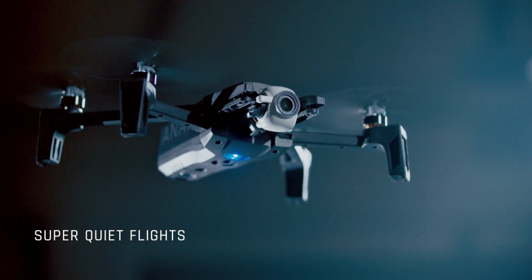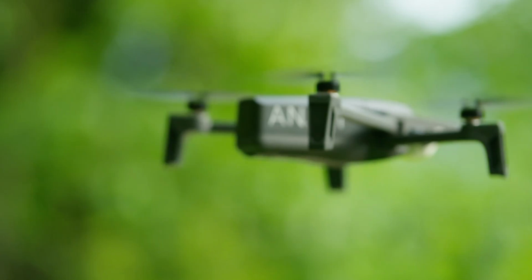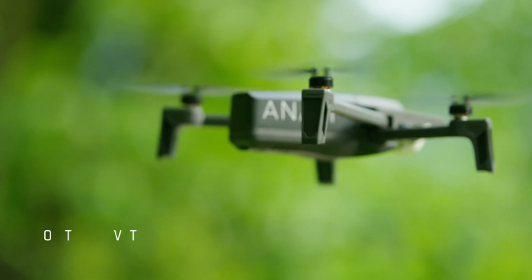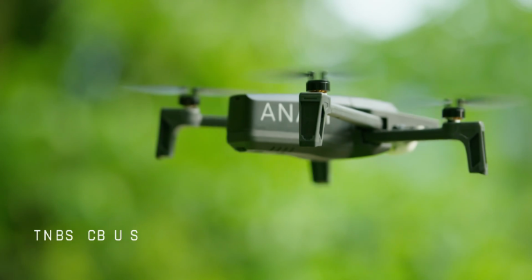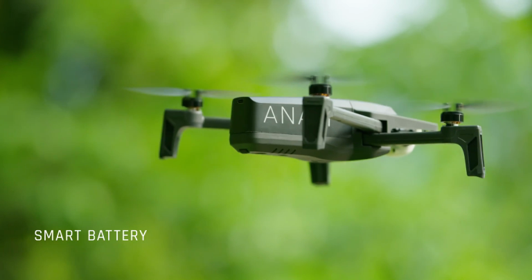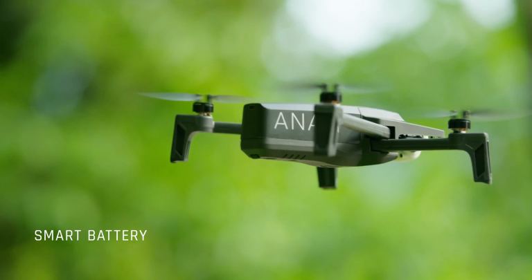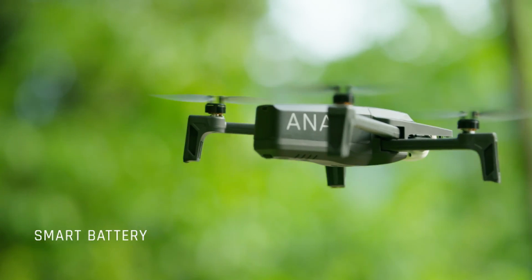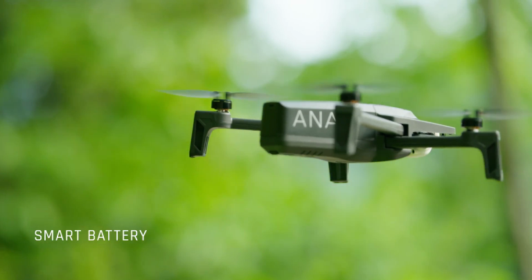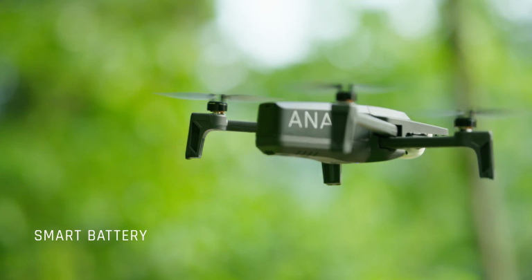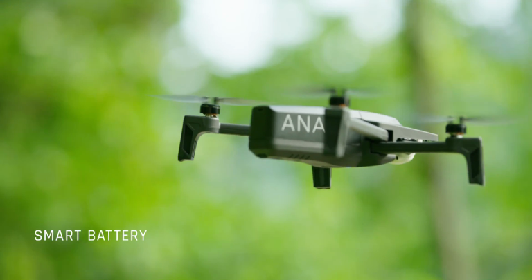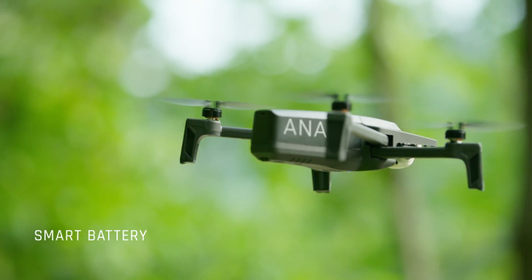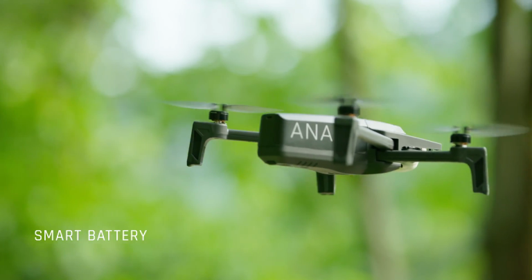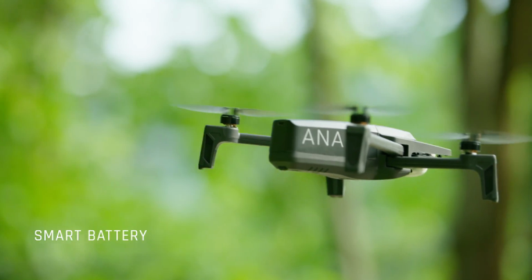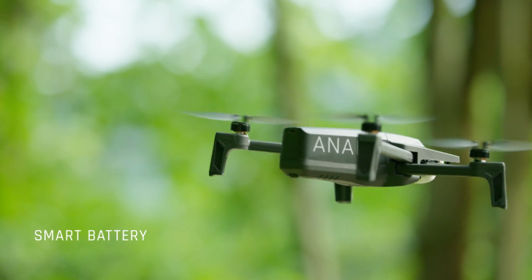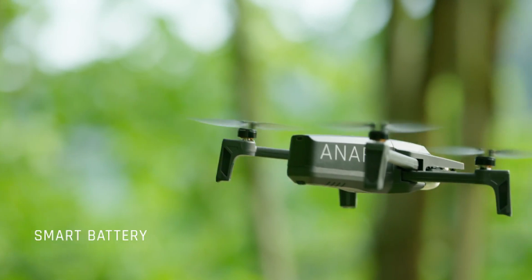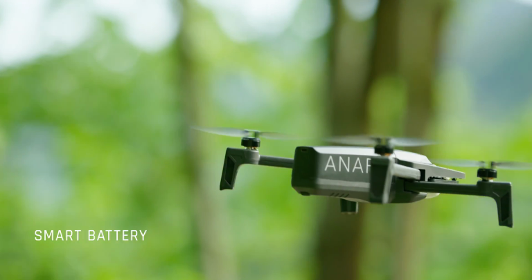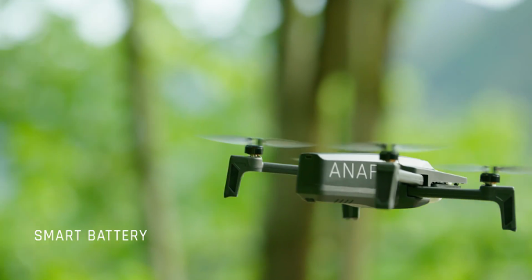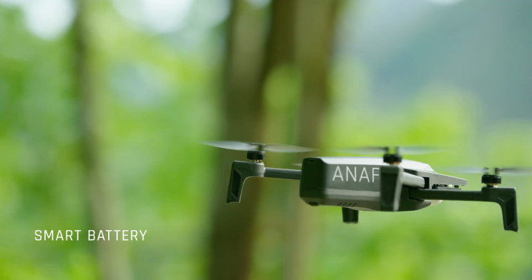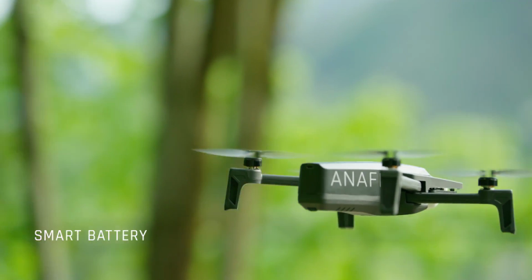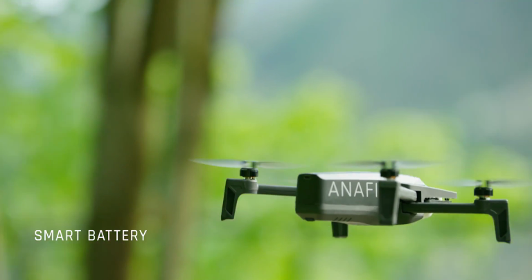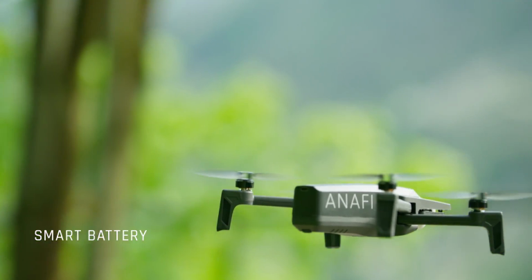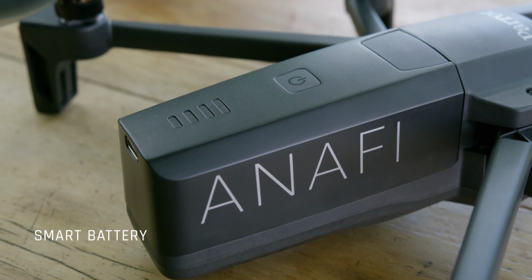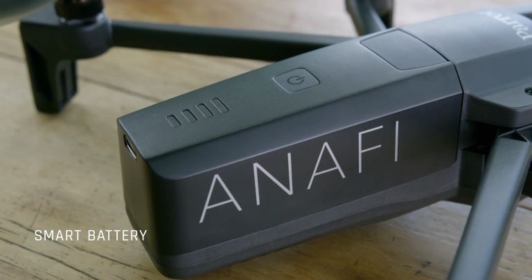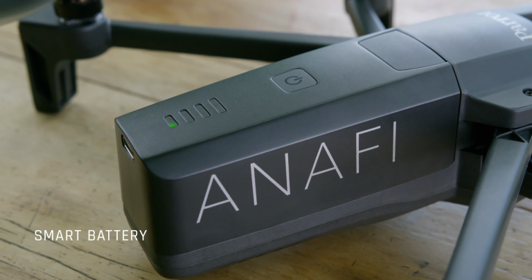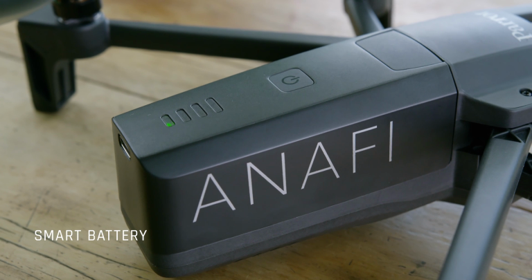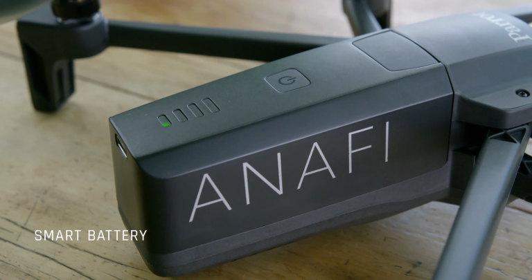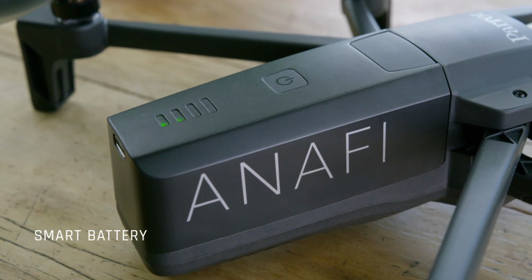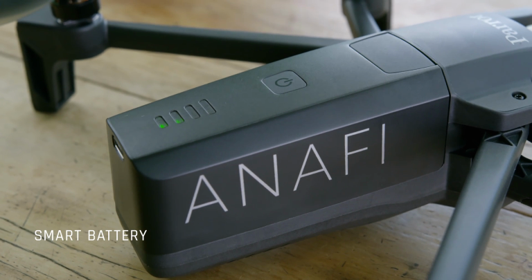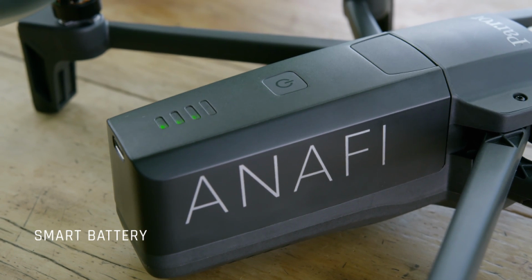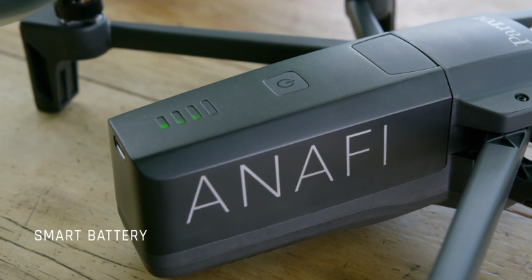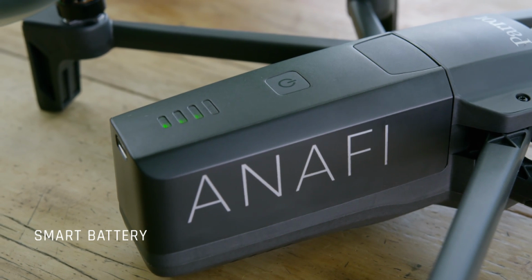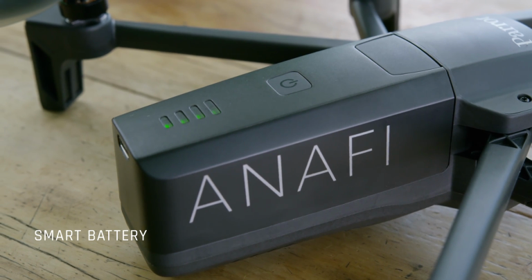The smart battery features sensors designed to monitor its wear and tear and optimize the battery life. You can also check the battery level at any moment using the LED indicators.